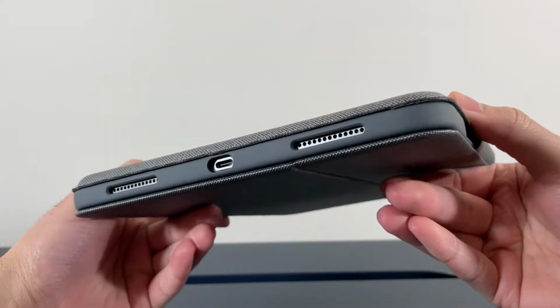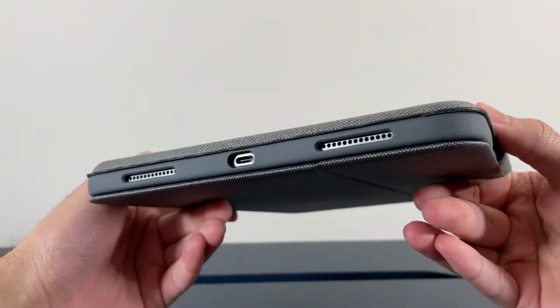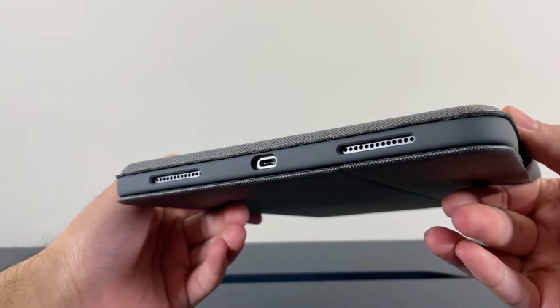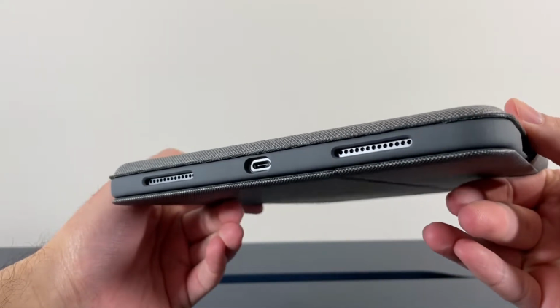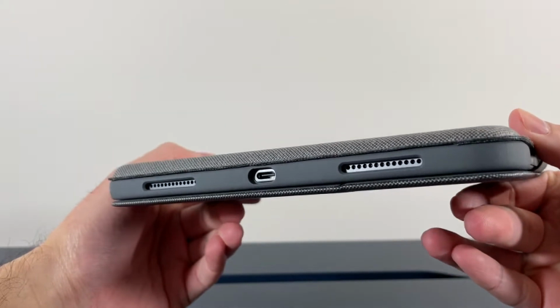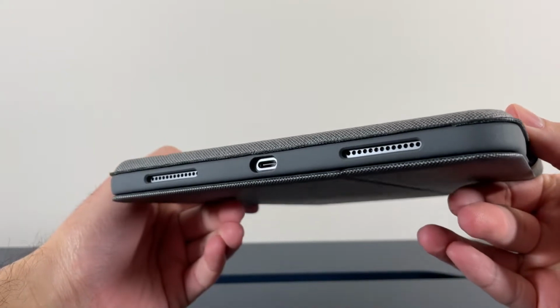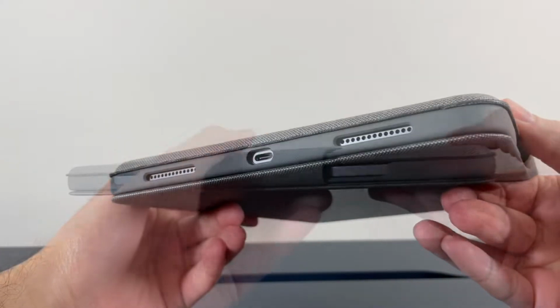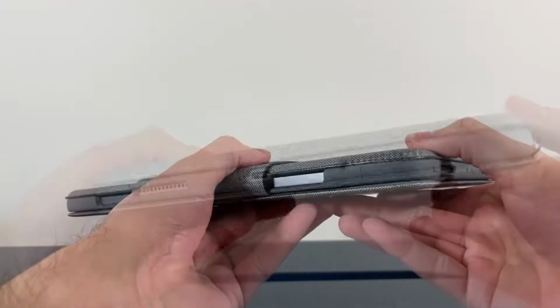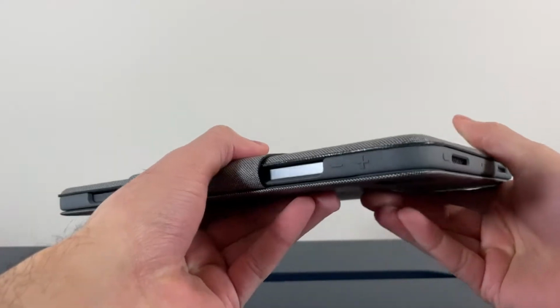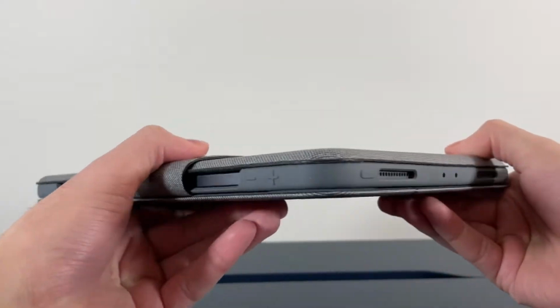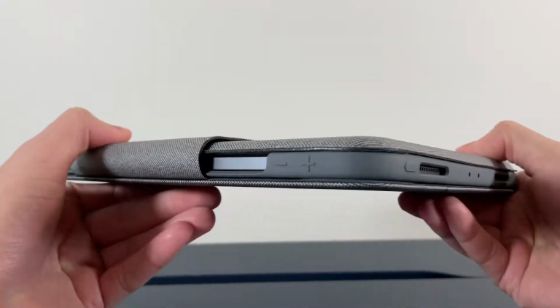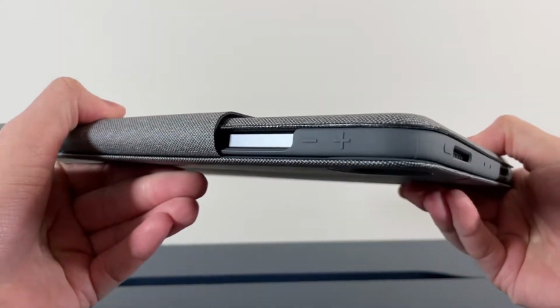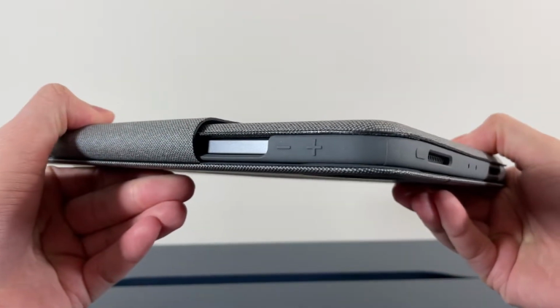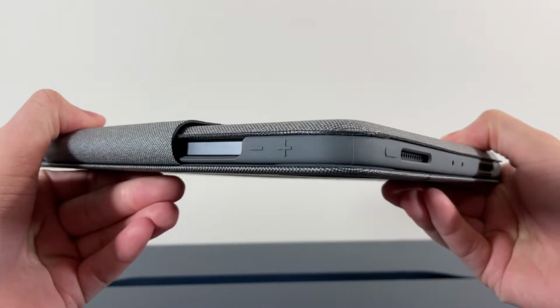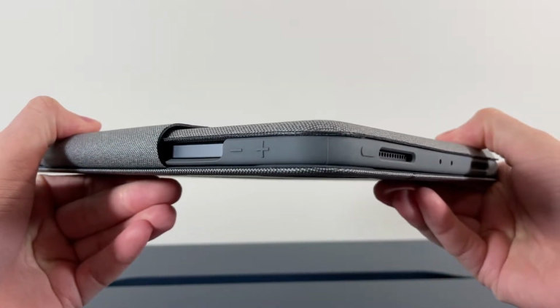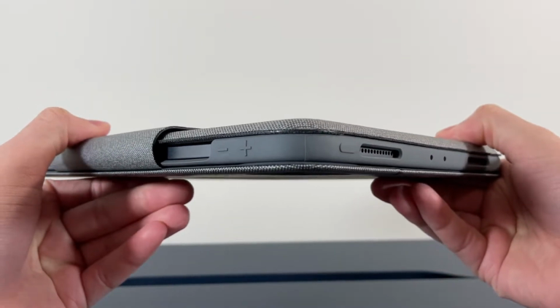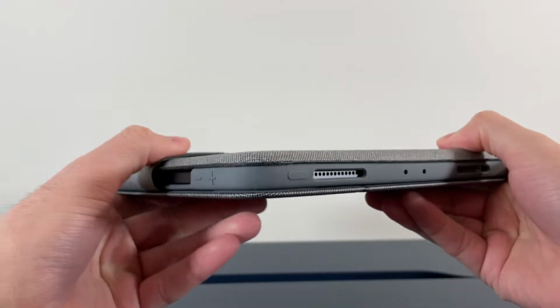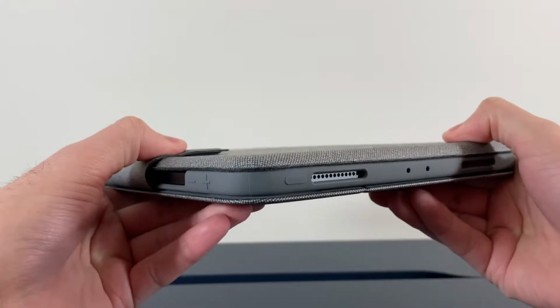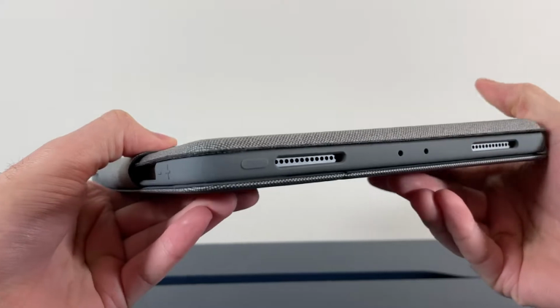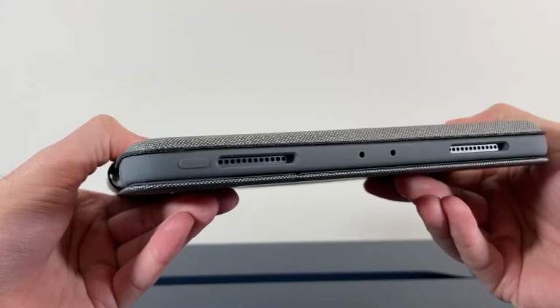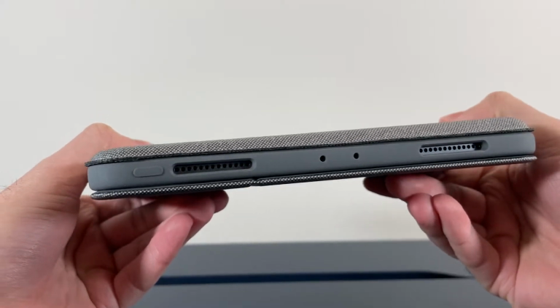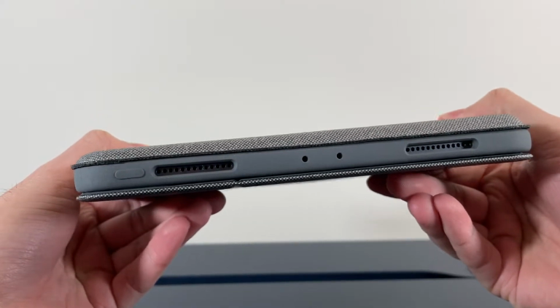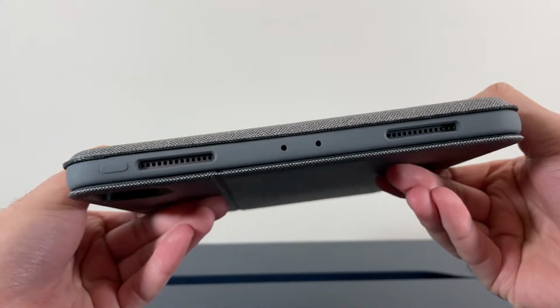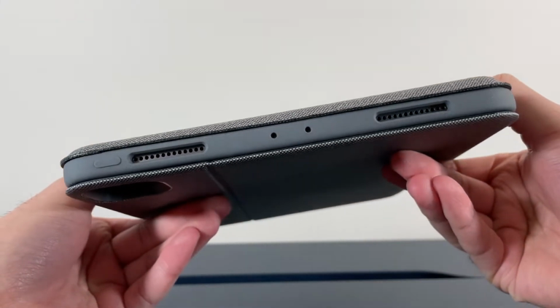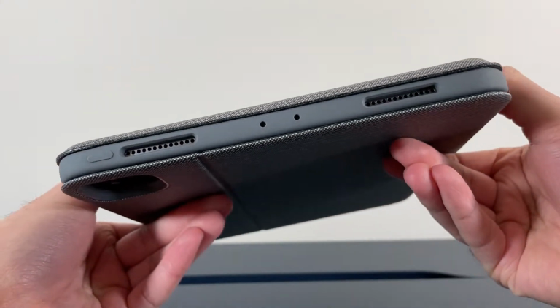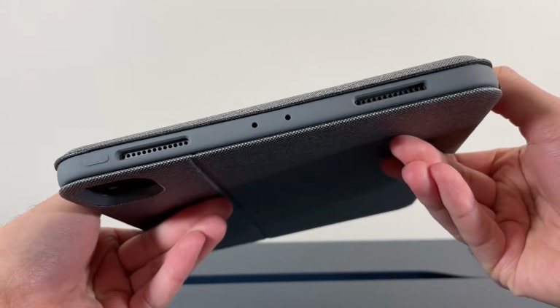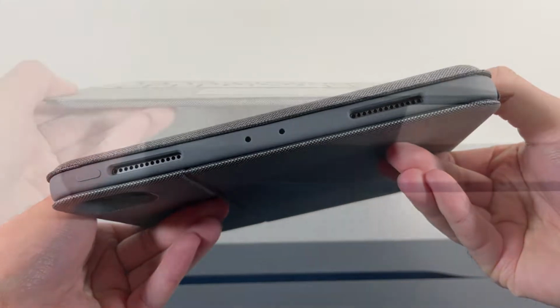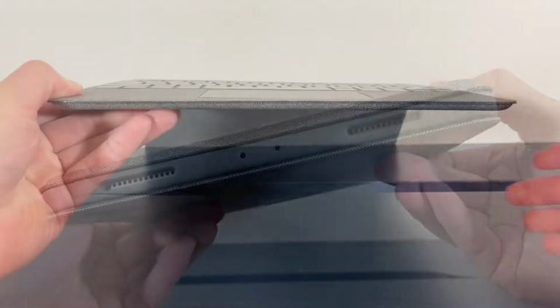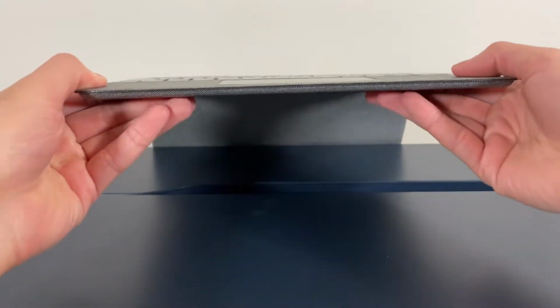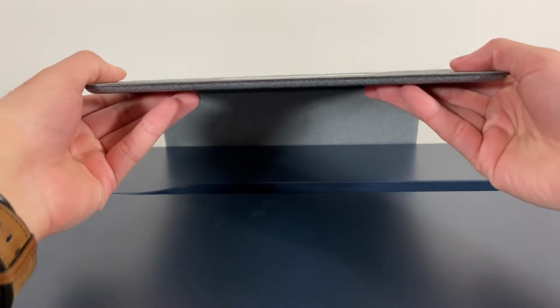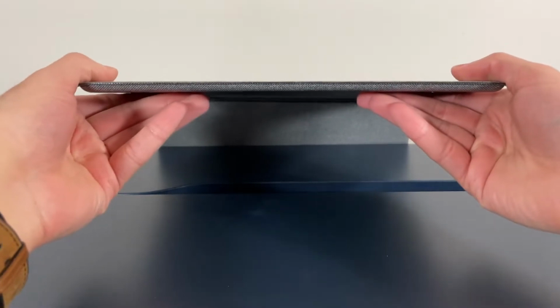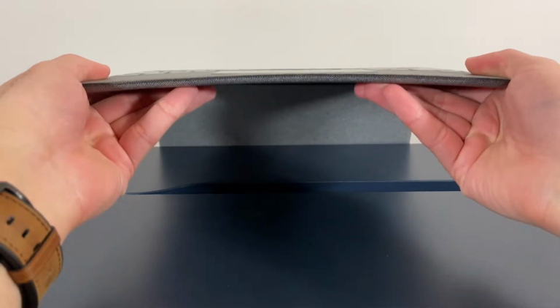One thing to keep in mind is that if you own an iPad Air, you won't be able to use the Touch ID since the lock button is covered. The keyboard itself is well built but it's not as solid as the Magic Keyboard. There's a little bit of give when it comes to bending.